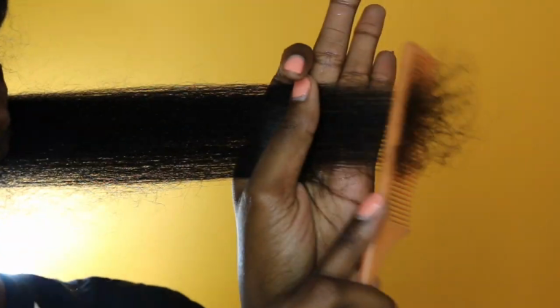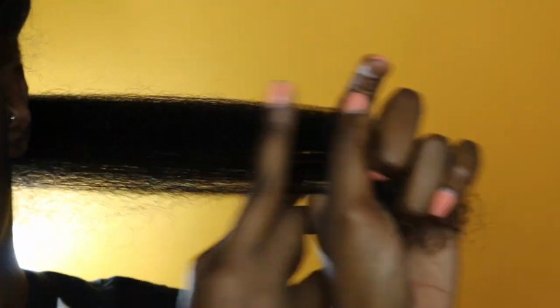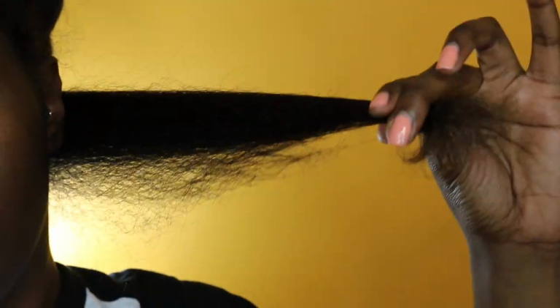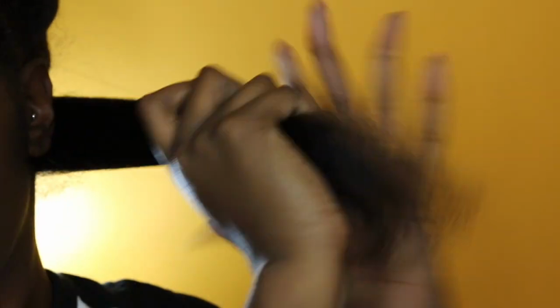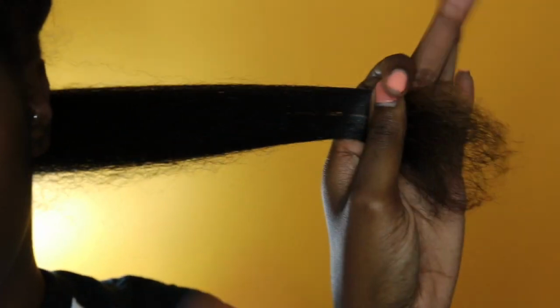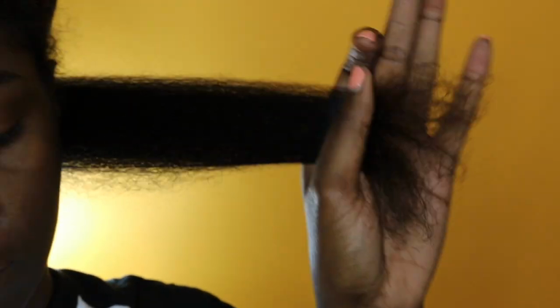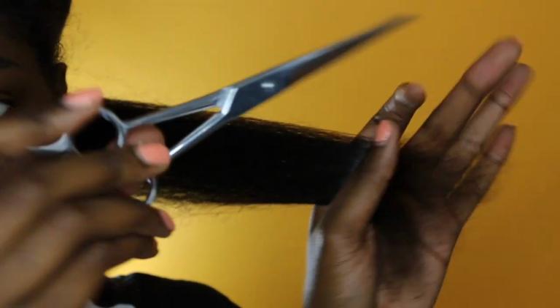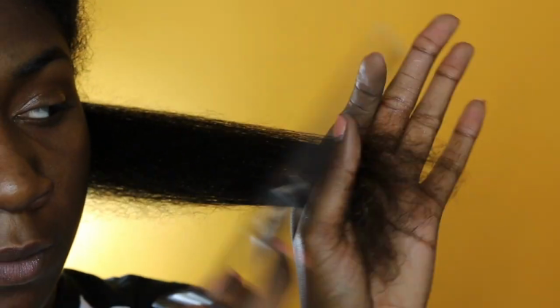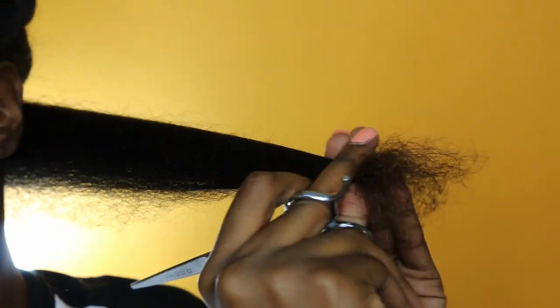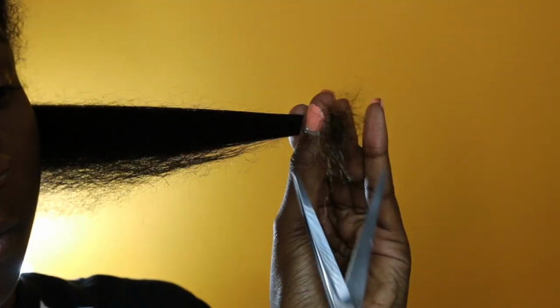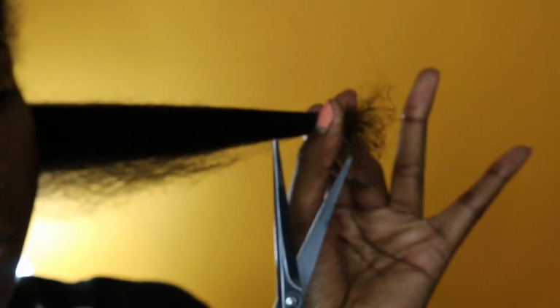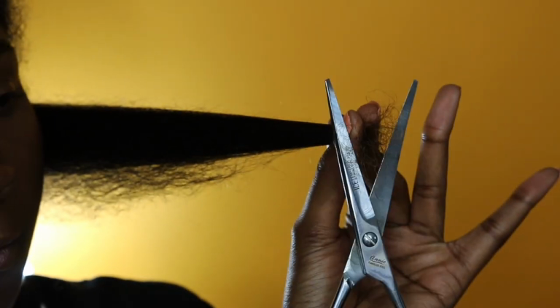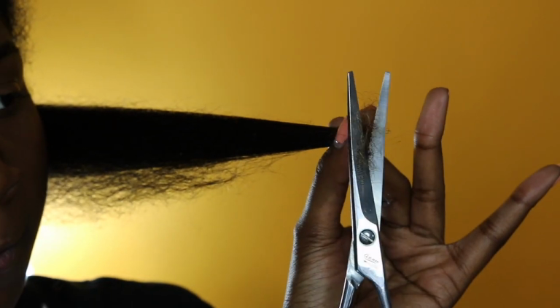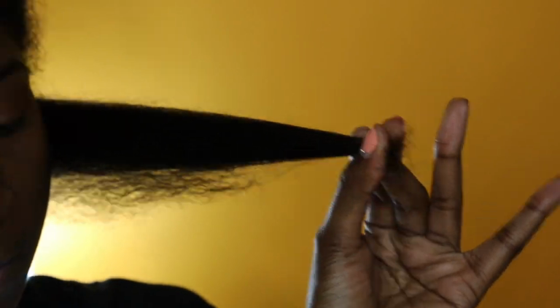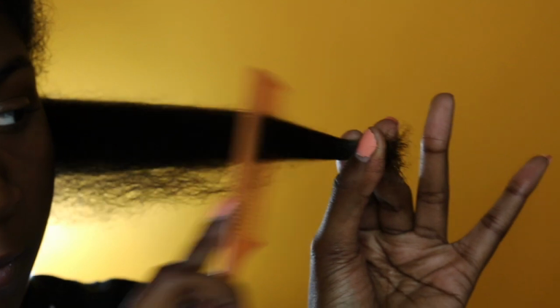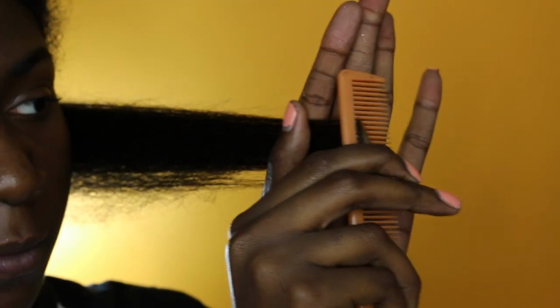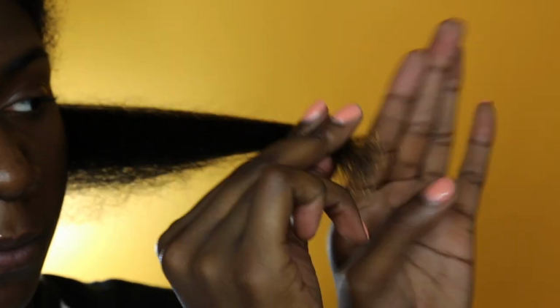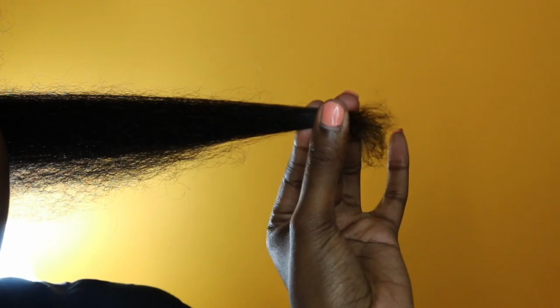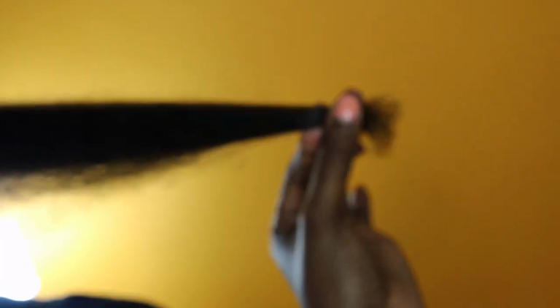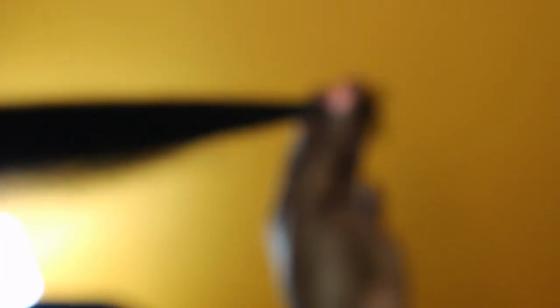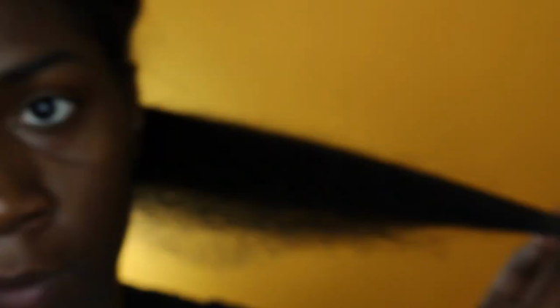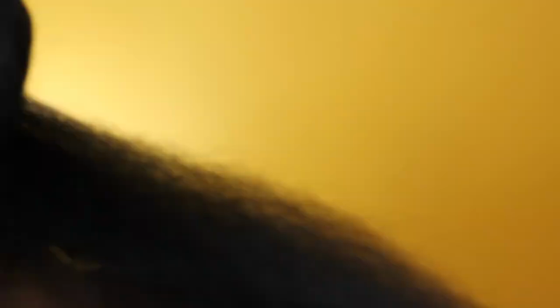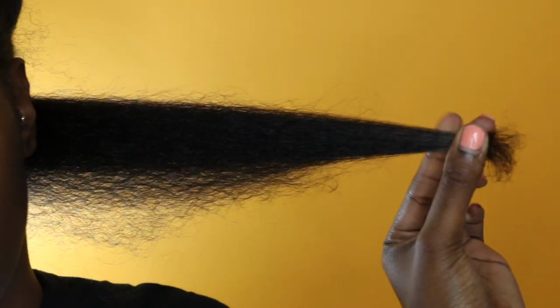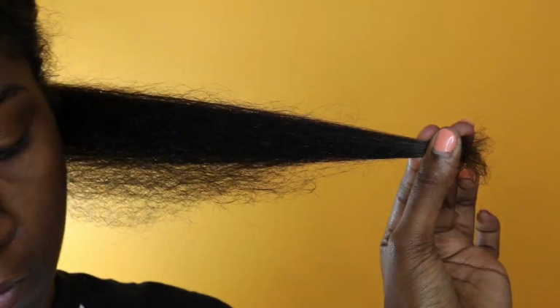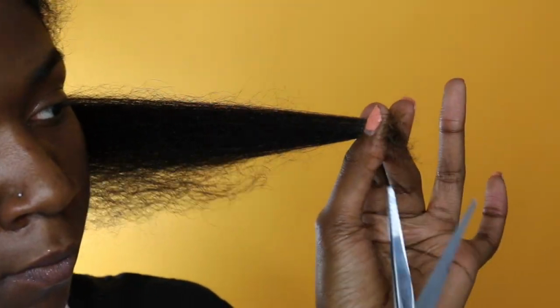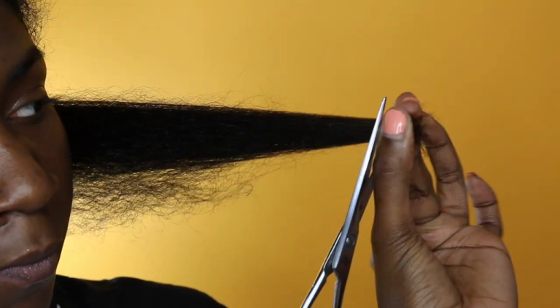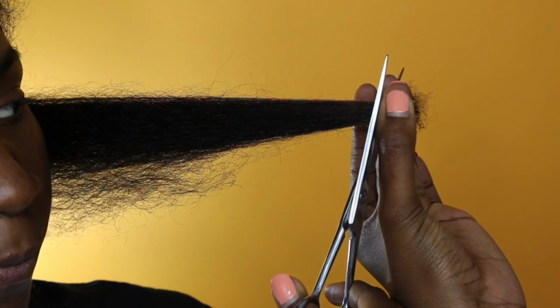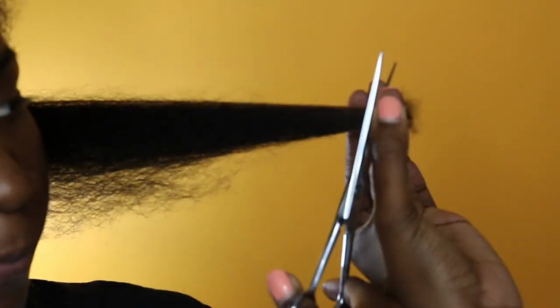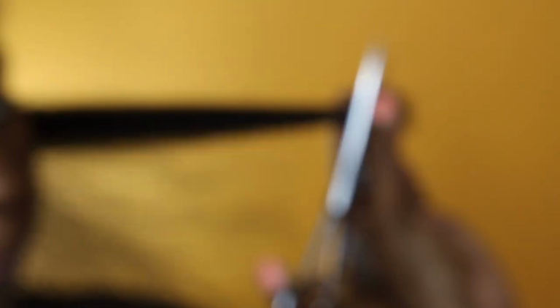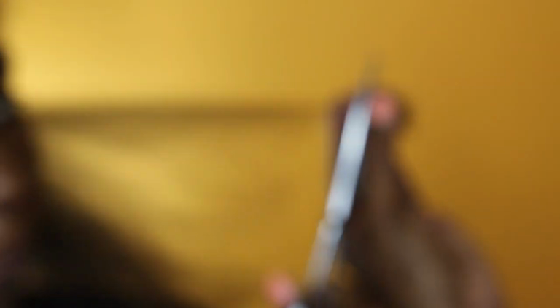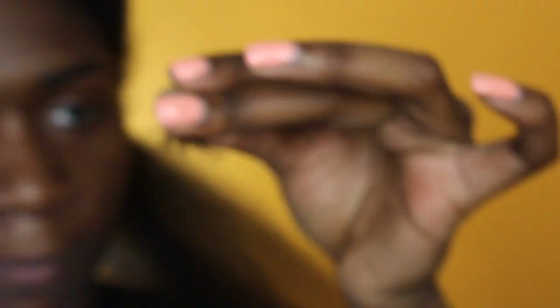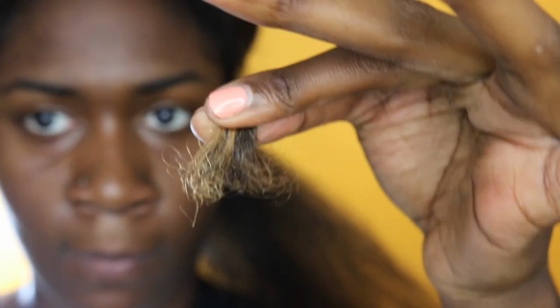I'm taking my comb and making sure I'm going in. You want to make sure that you are using hair shears — I purchased mine from my local beauty supply store. Don't use just old regular scissors; you want to use hair shears. So yeah, this is basically how I trim my hair.